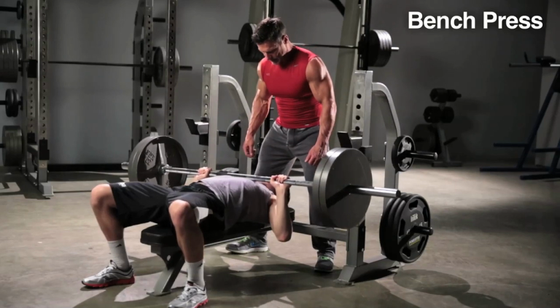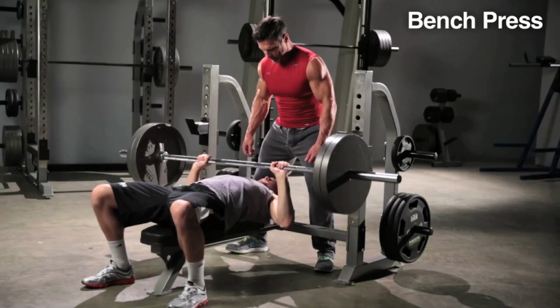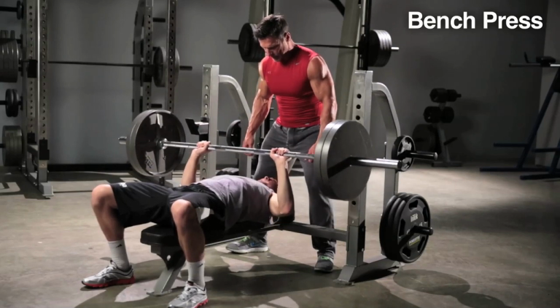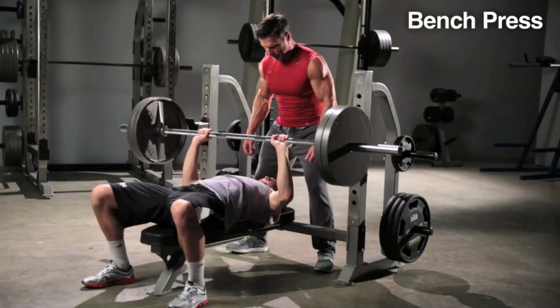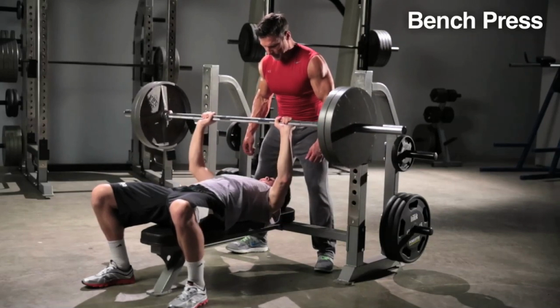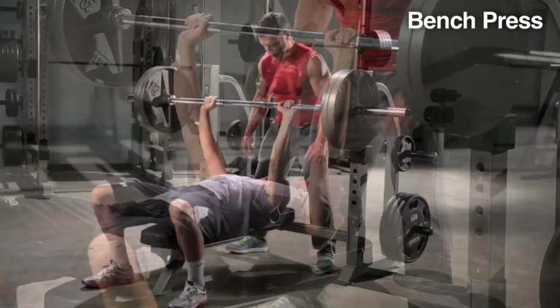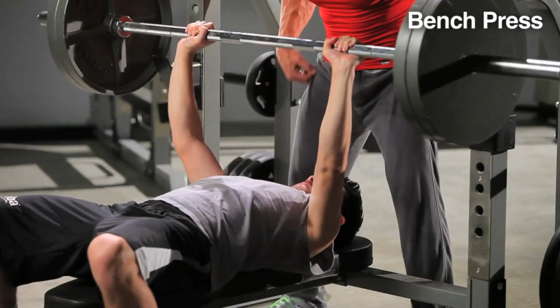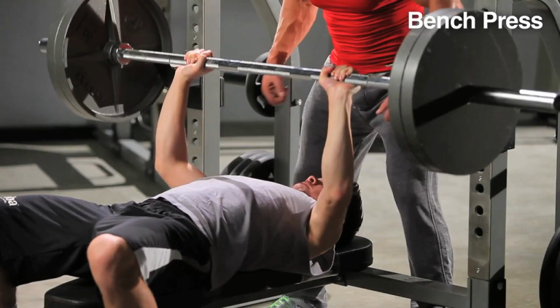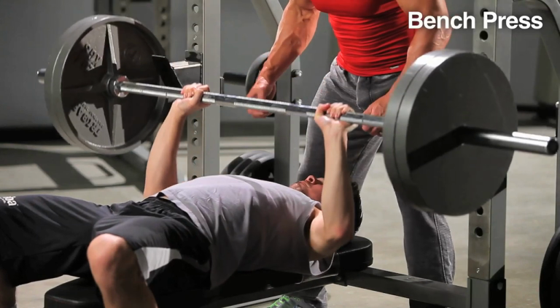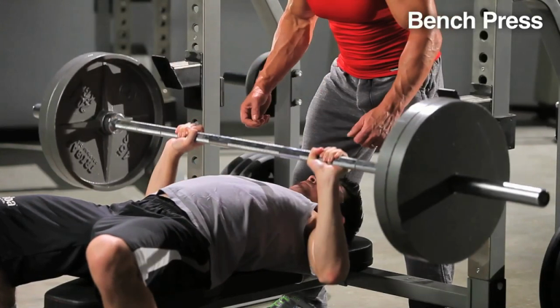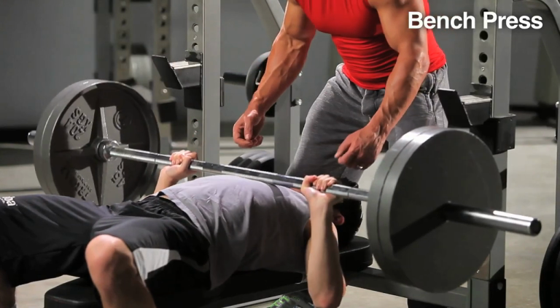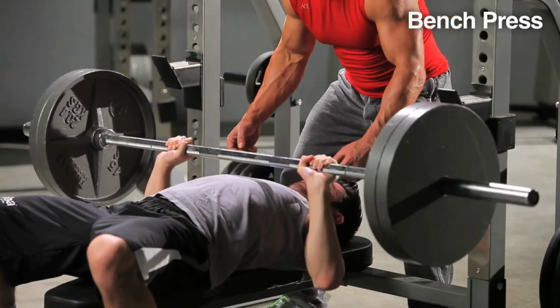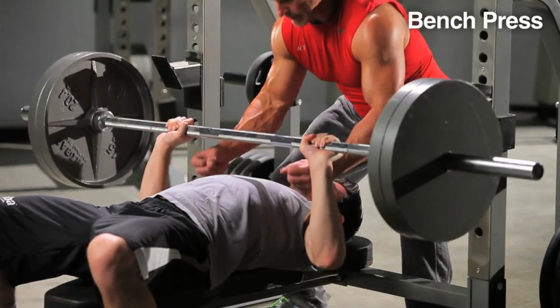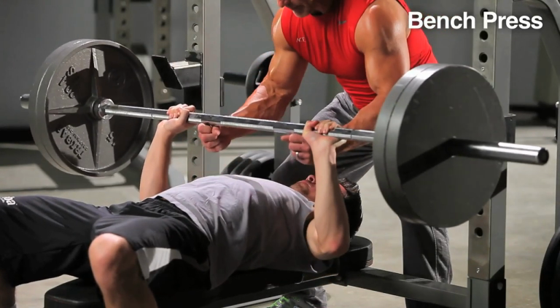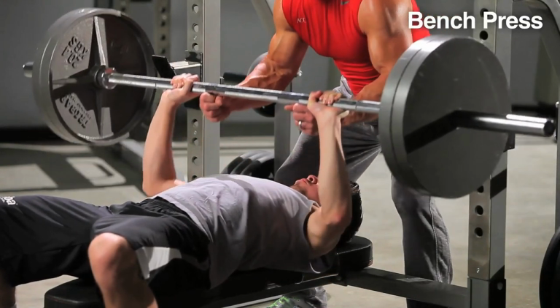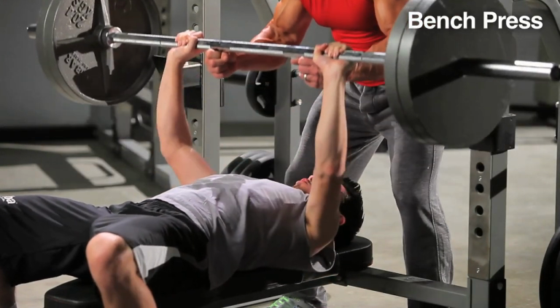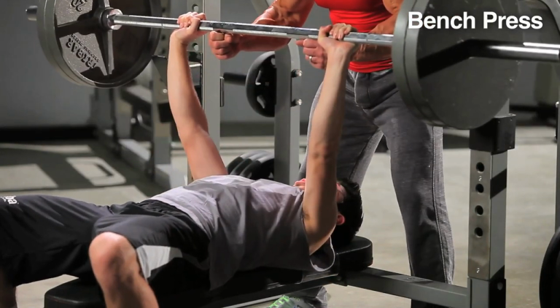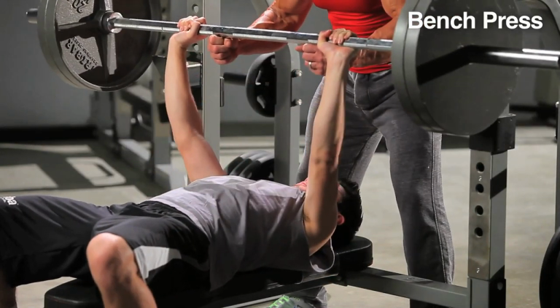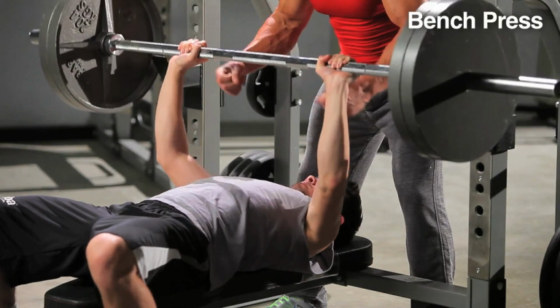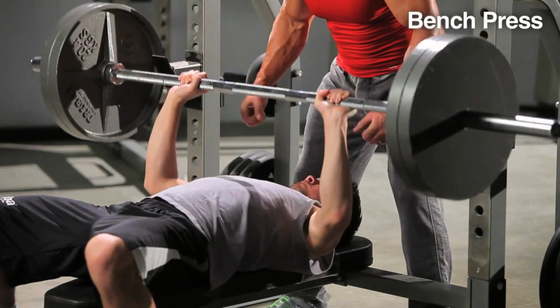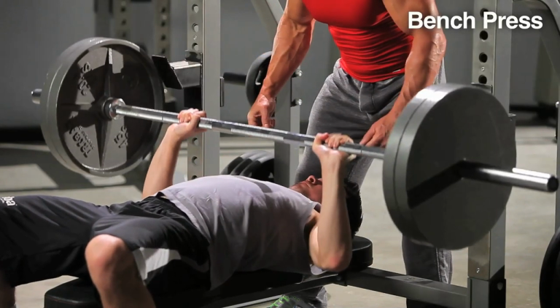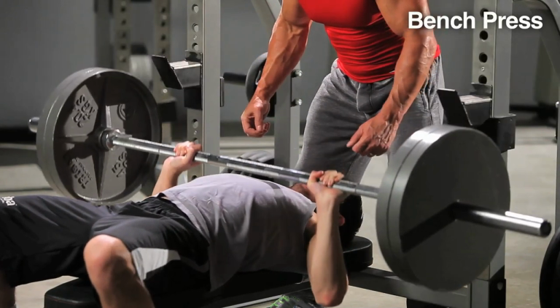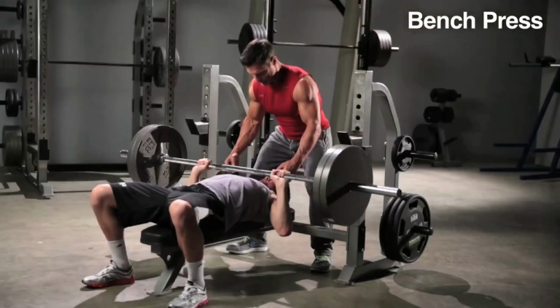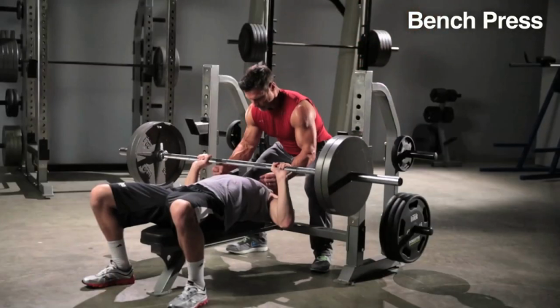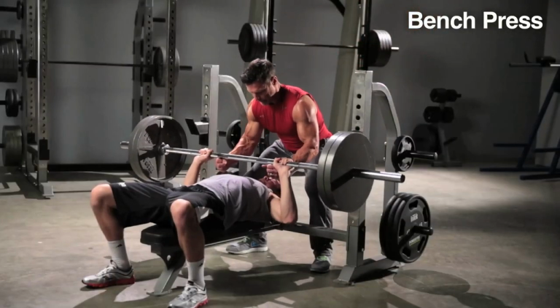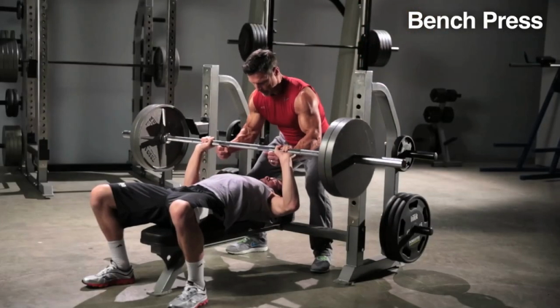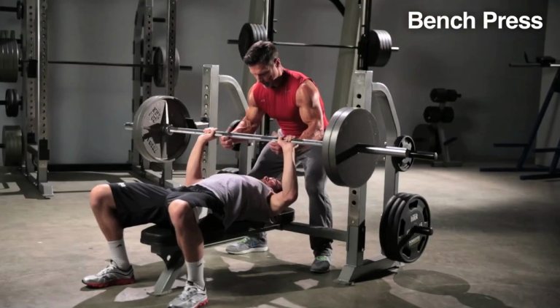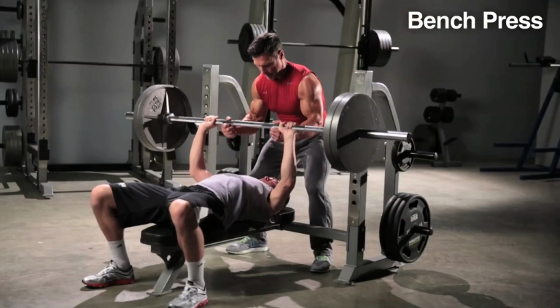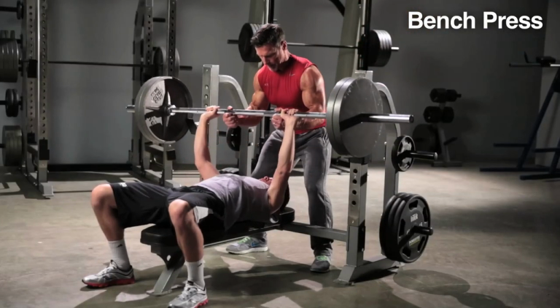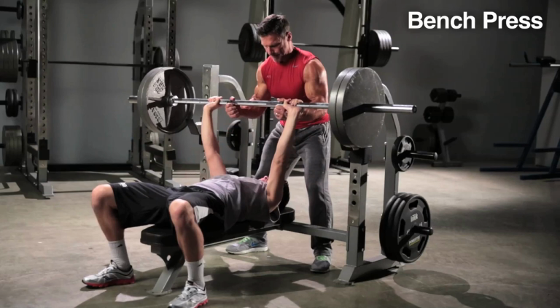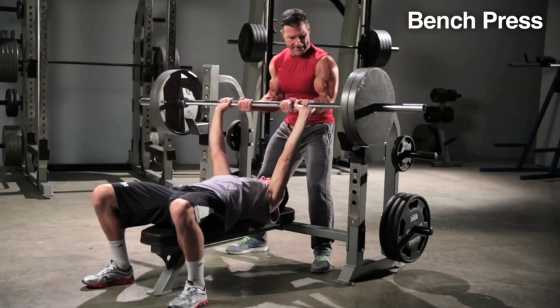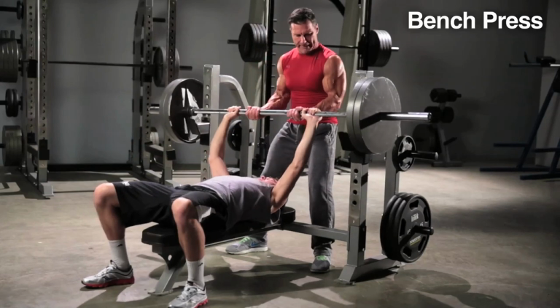Slowly lower the bar until it gets right about to your nipple level, not lower or higher. Right about at the nipple level, then press up. When the weight starts to get heavy, your partner can simply put his hands under the bar and help you up just as much as you need it, and then re-rack the weight.